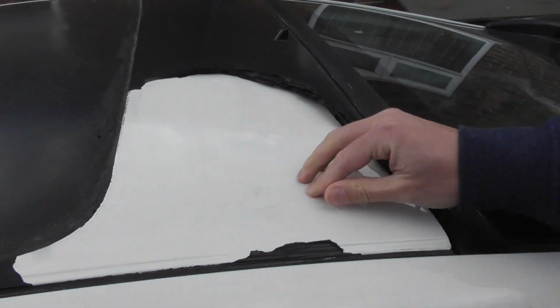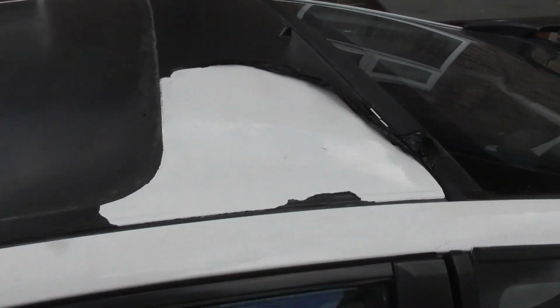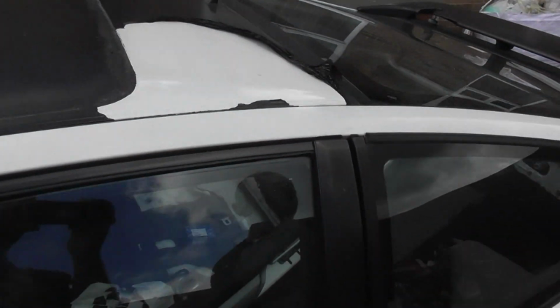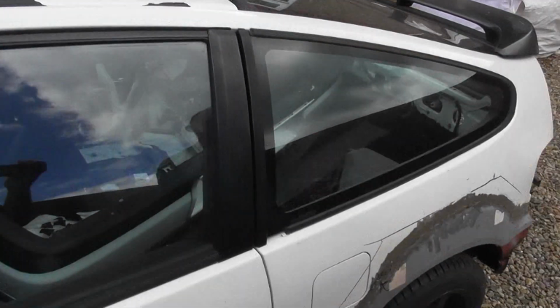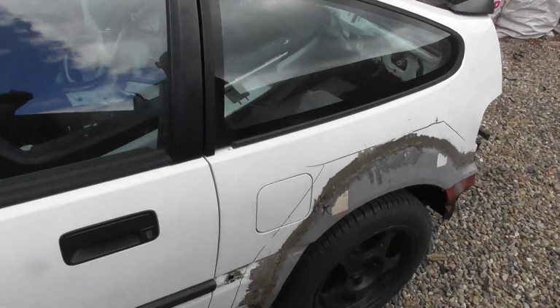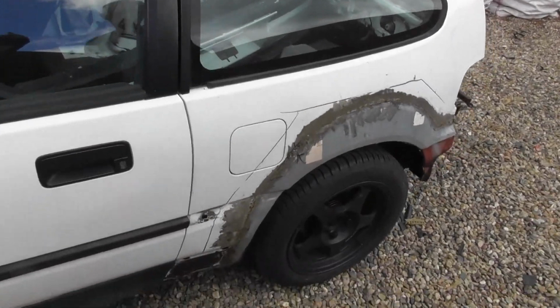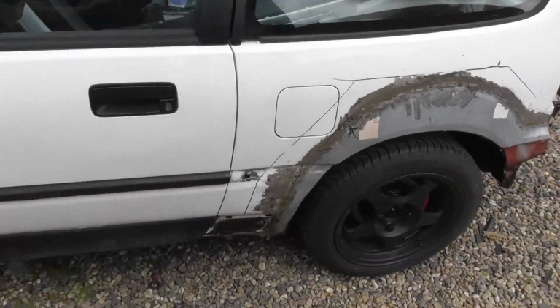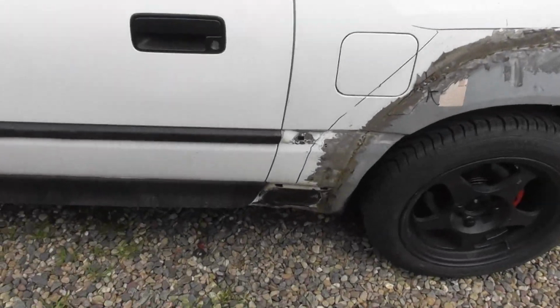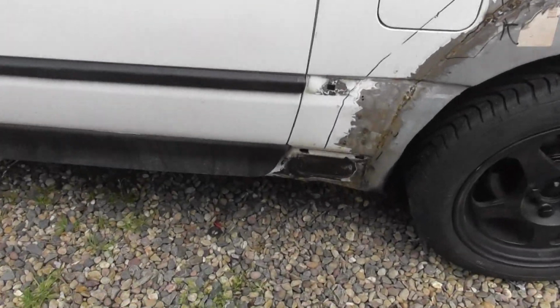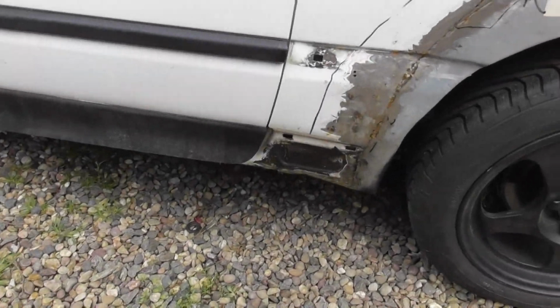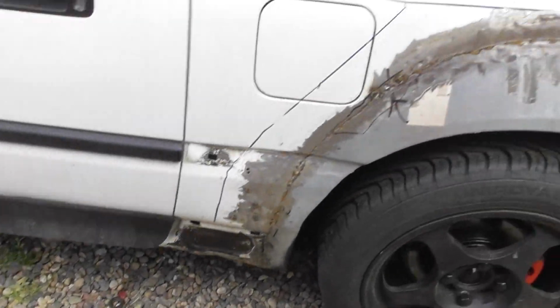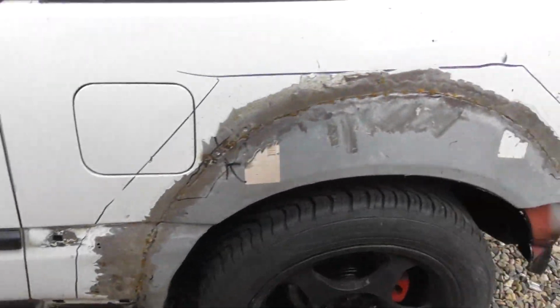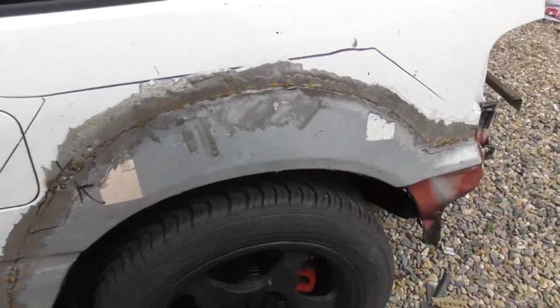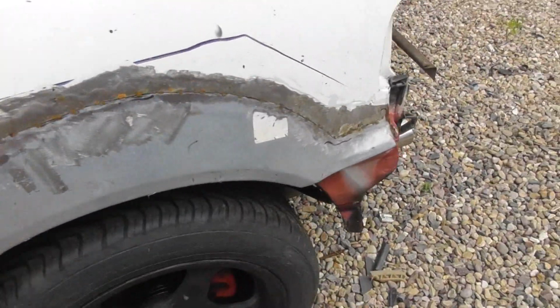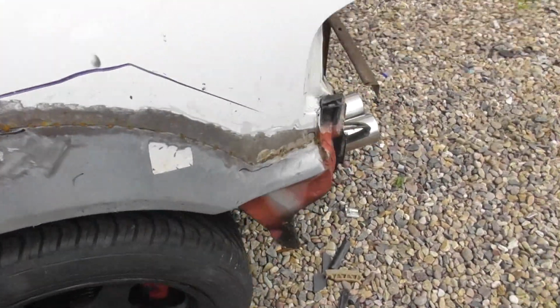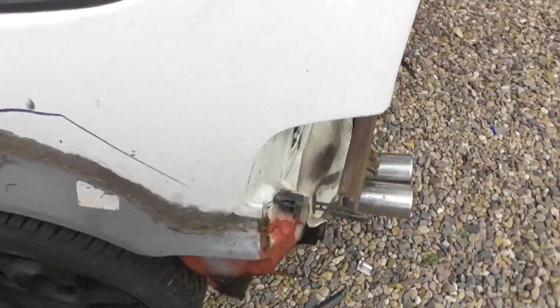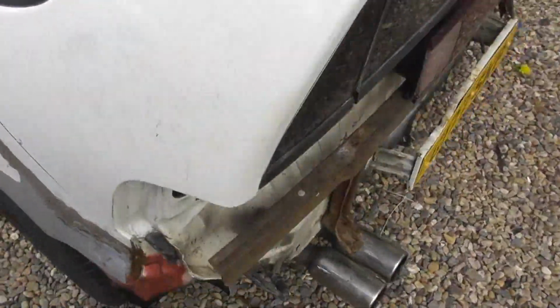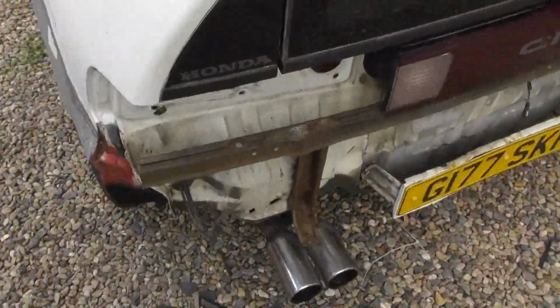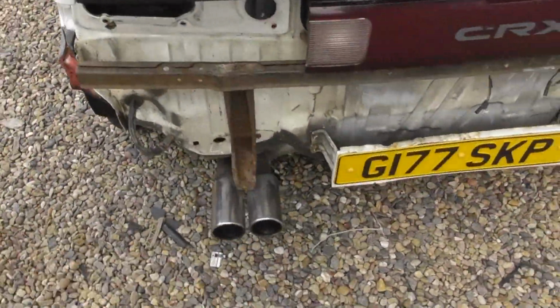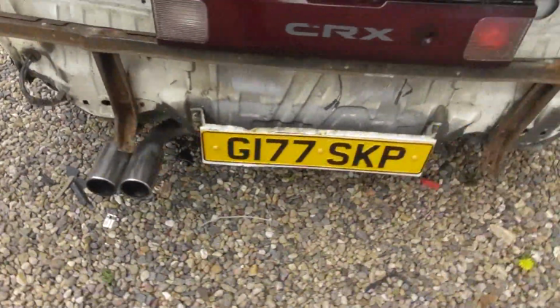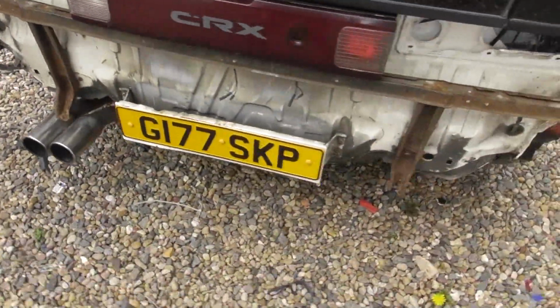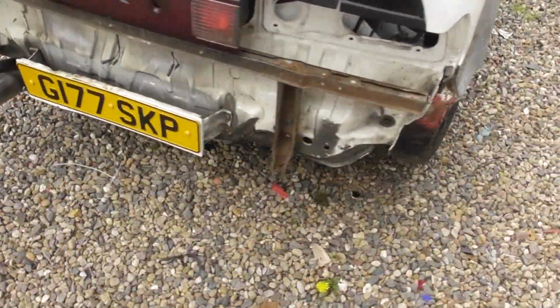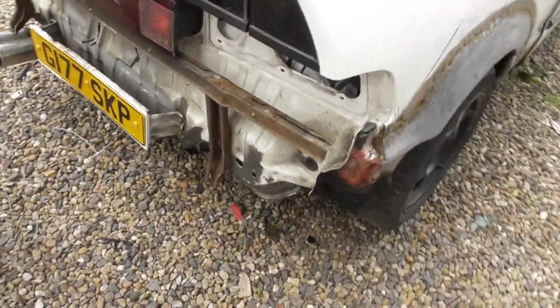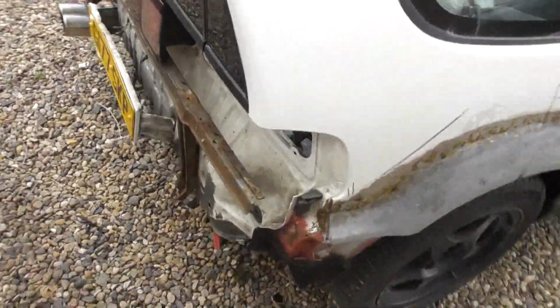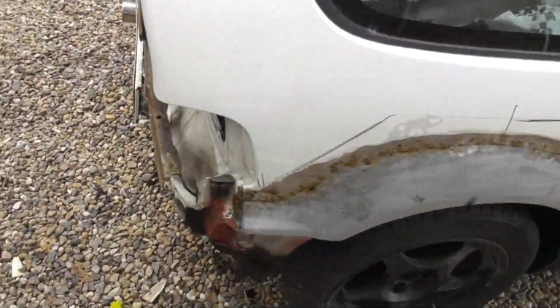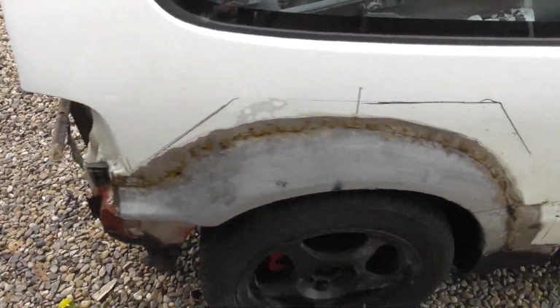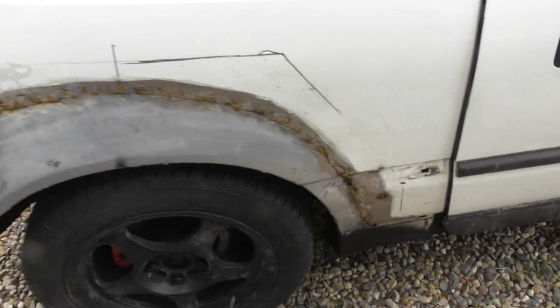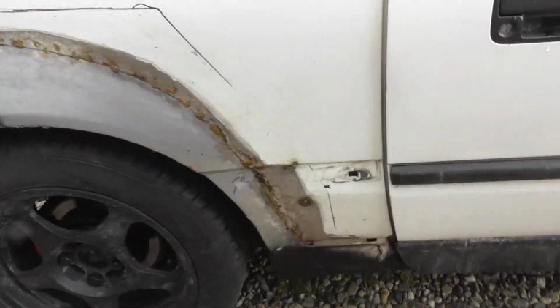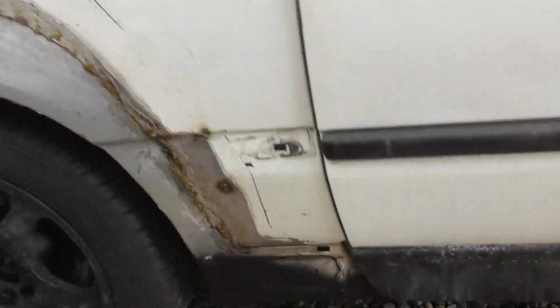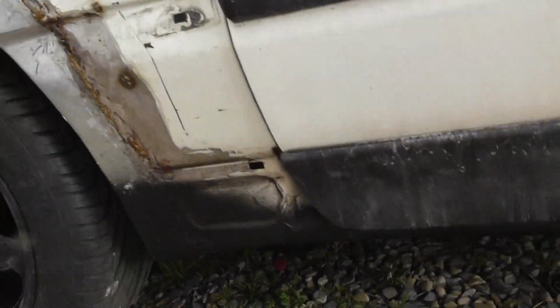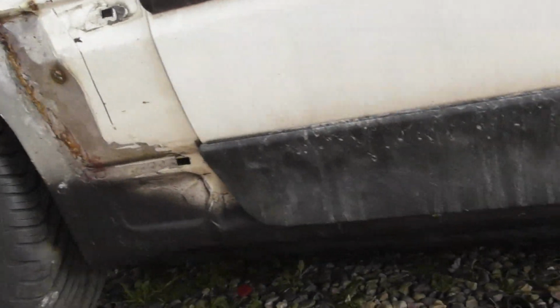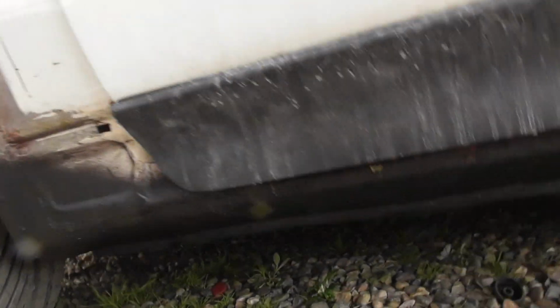I'm getting quoted some money to fix it up. I've got a choice whether I want it to be concourse mint or 900 quid to get it patched up for water, gun safe, fire and get it blended in. Here's the sill.